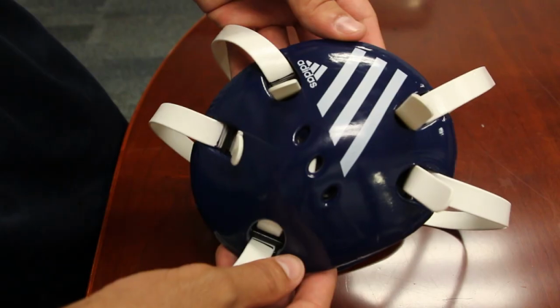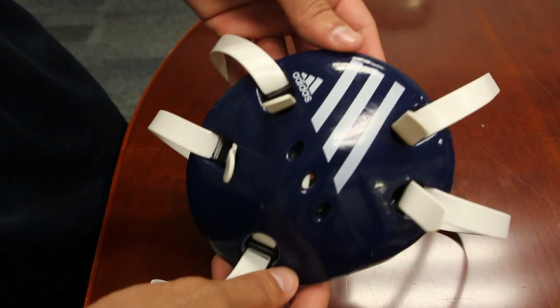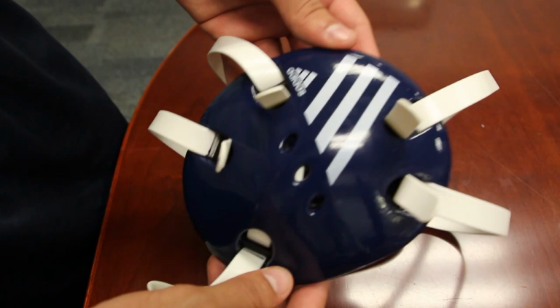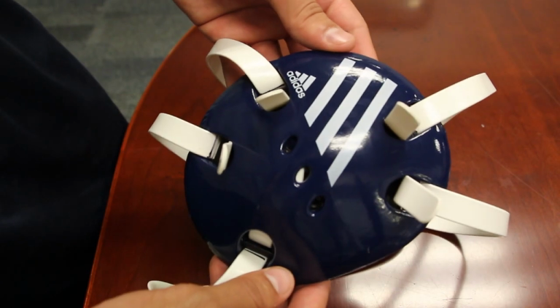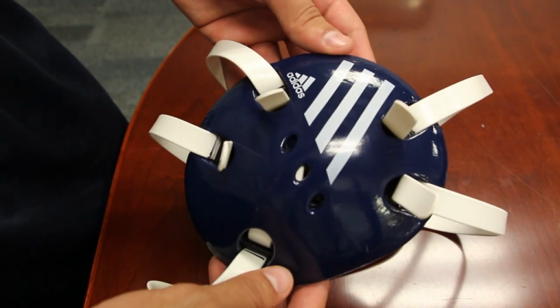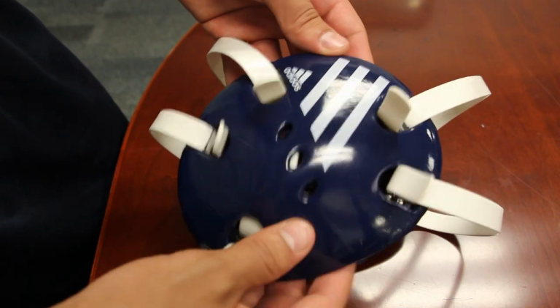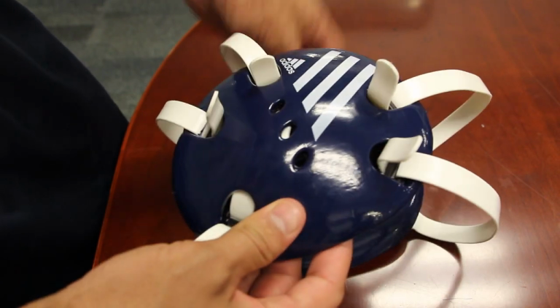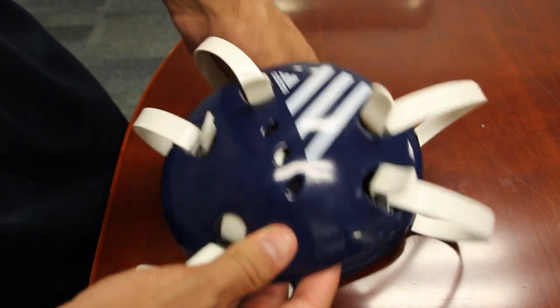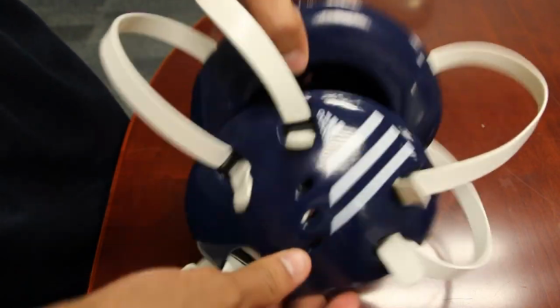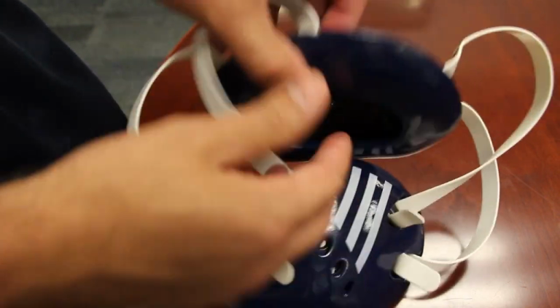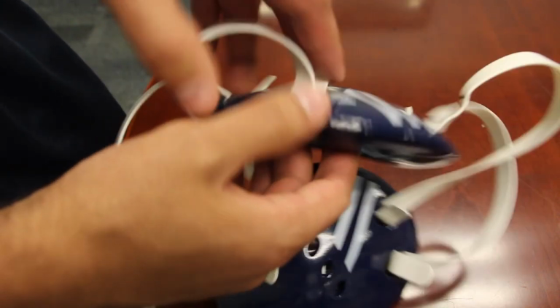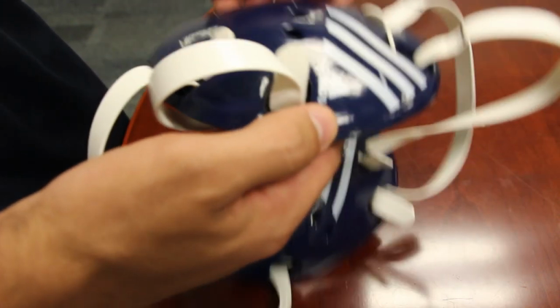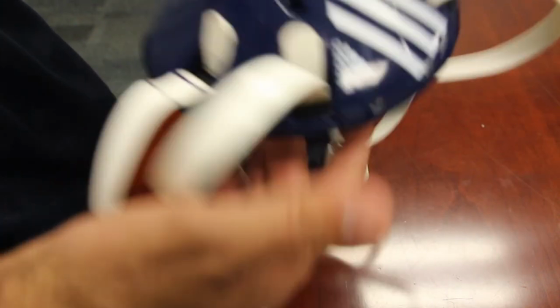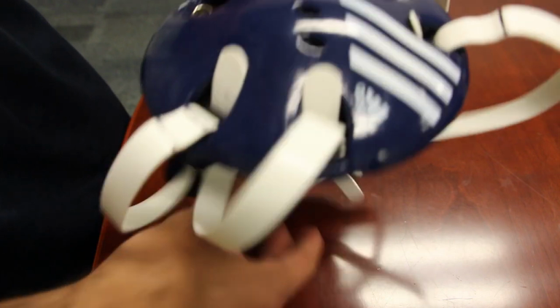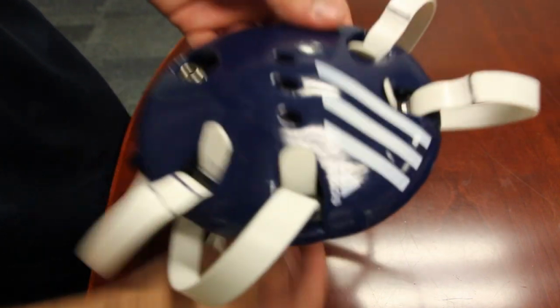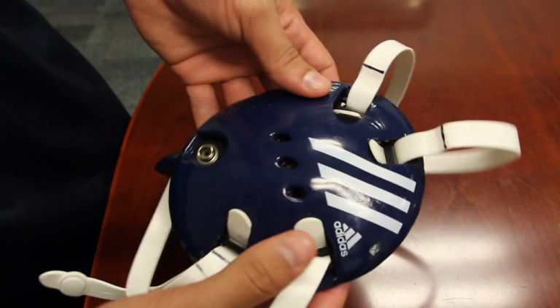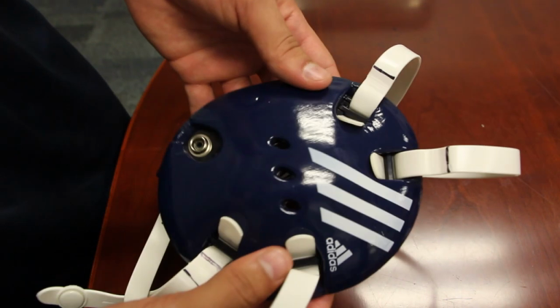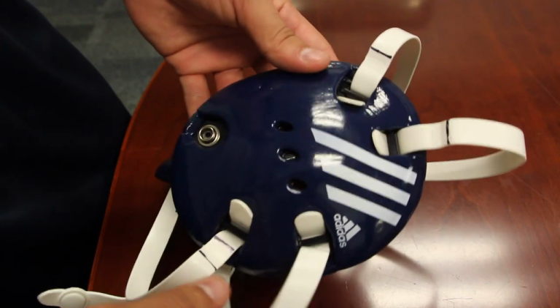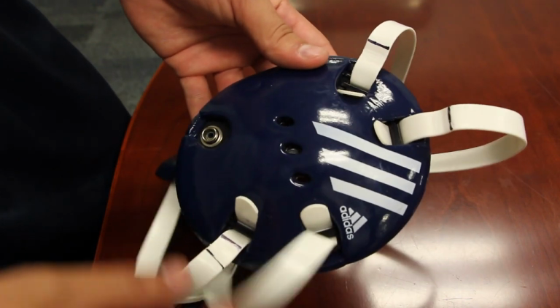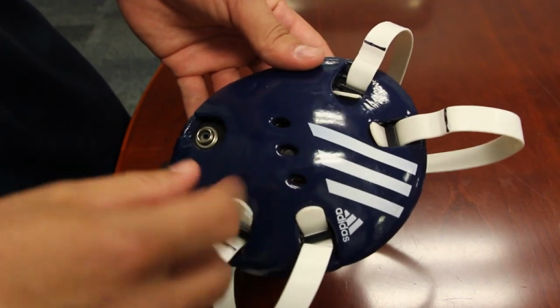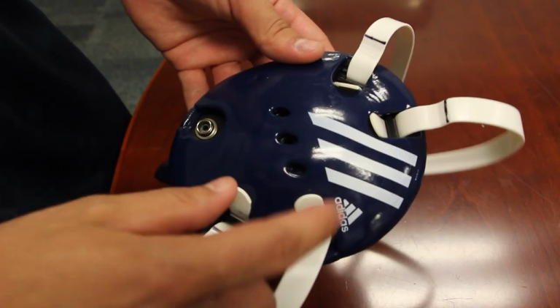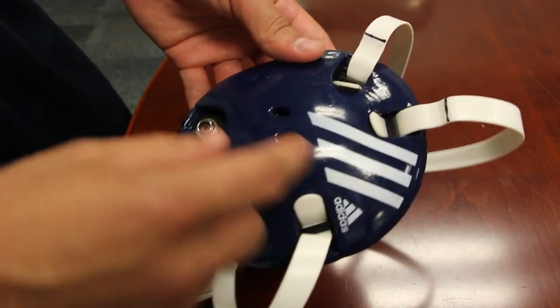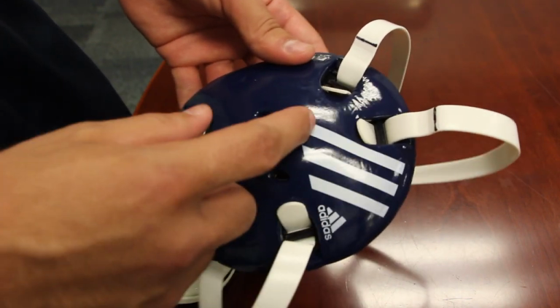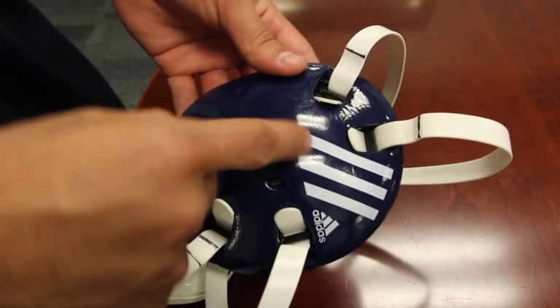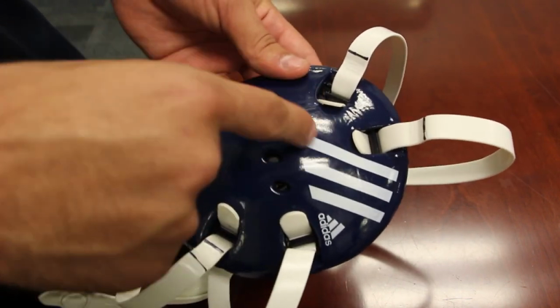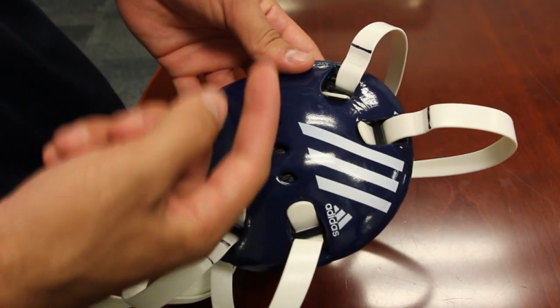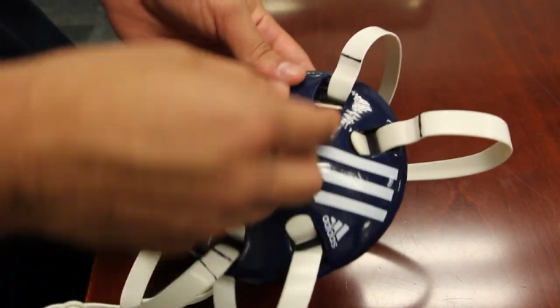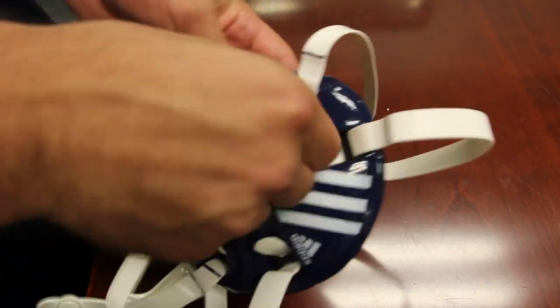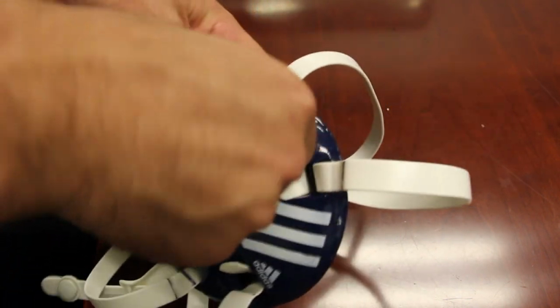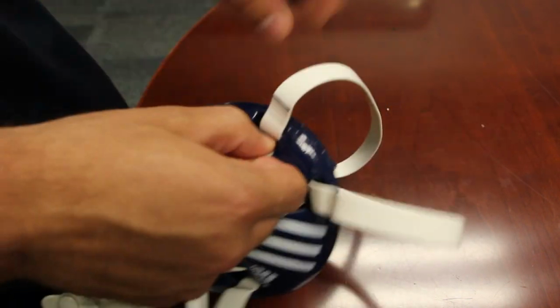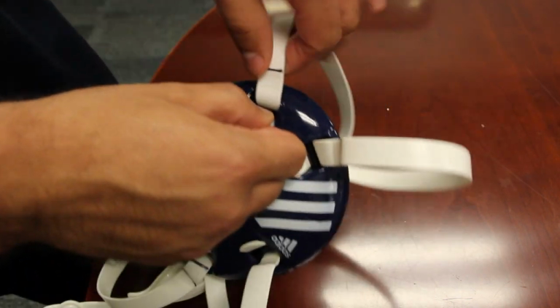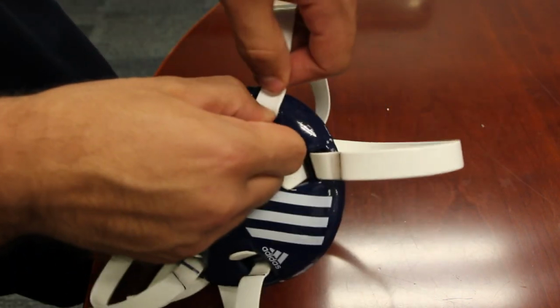Now we have this side done, we get to switch over to the other side. Just like this — short tabs, same thing. Push down, pull up, just like this.